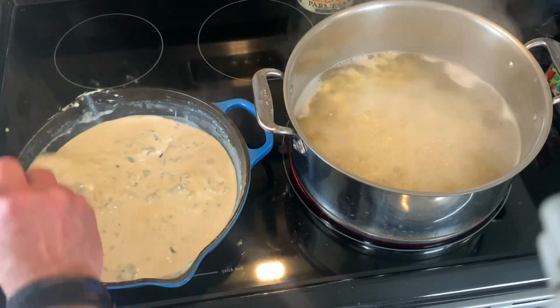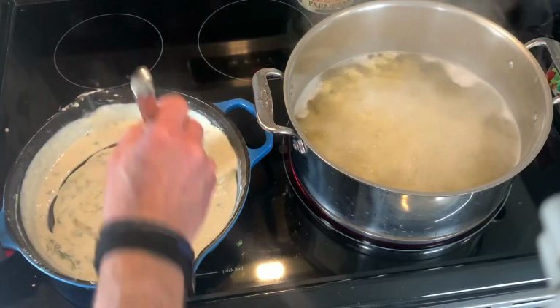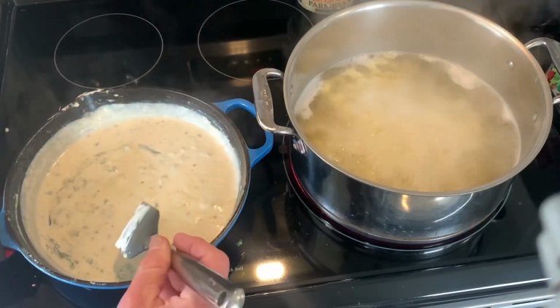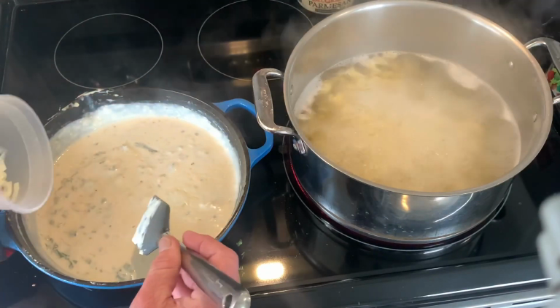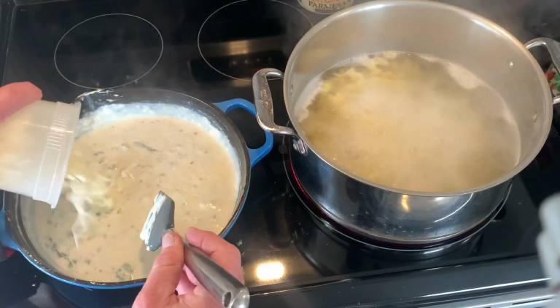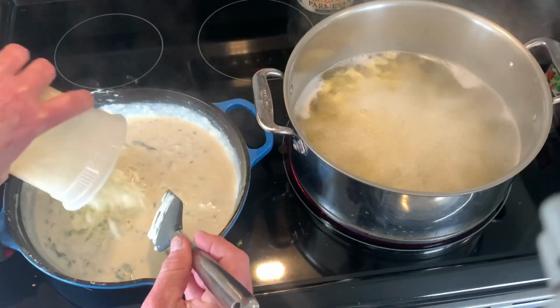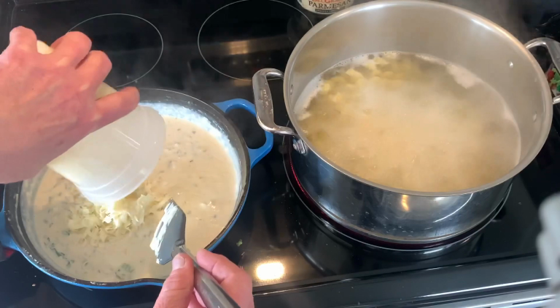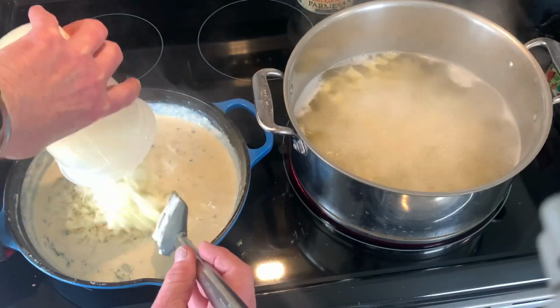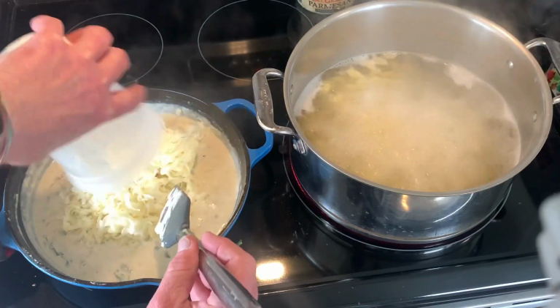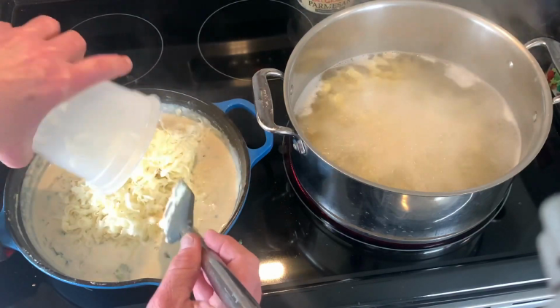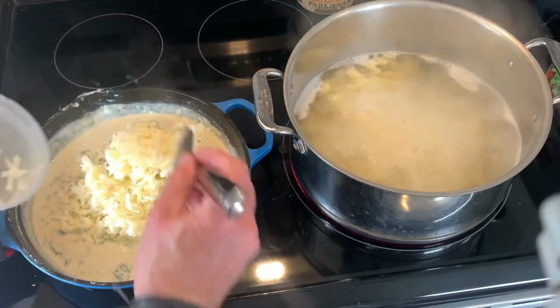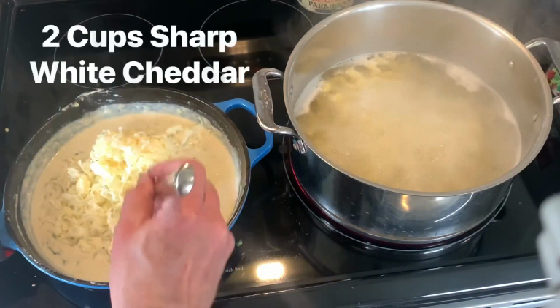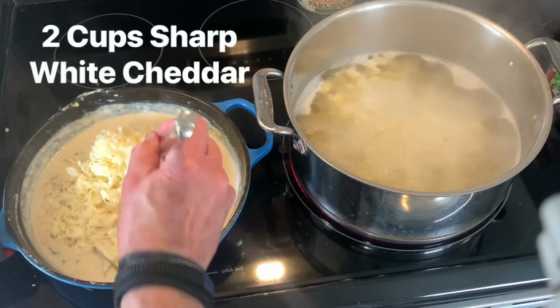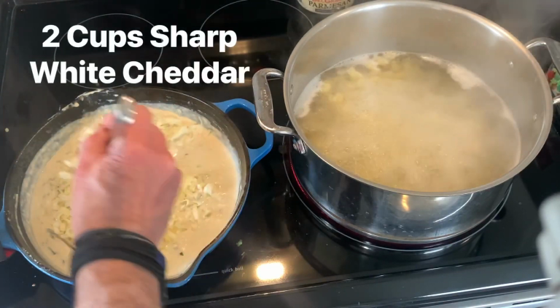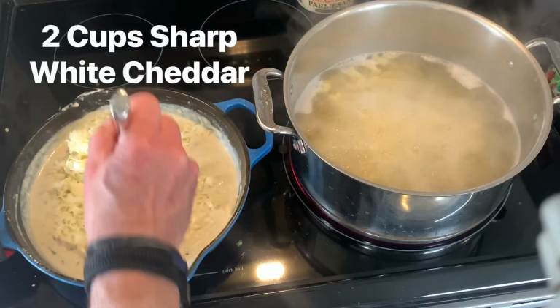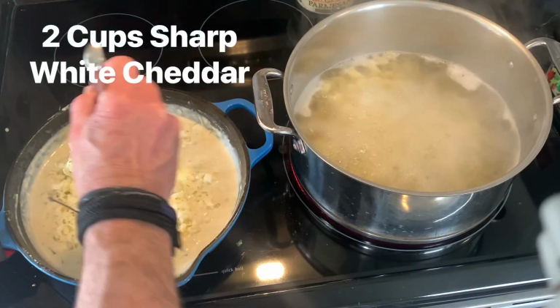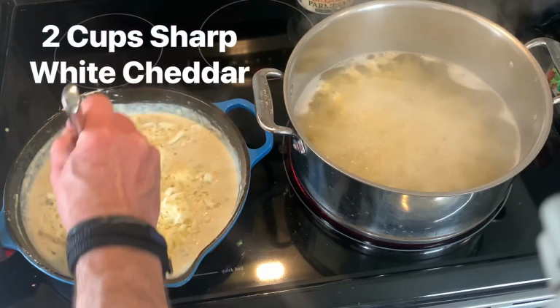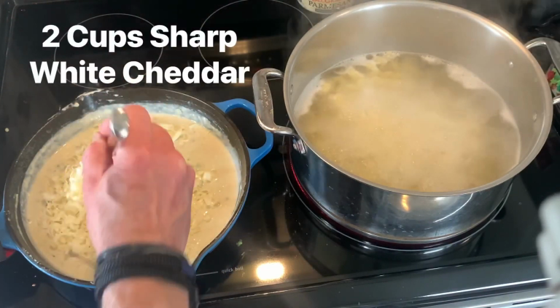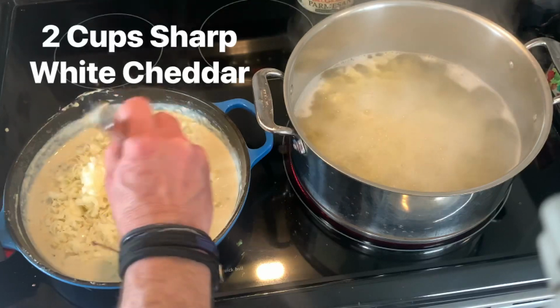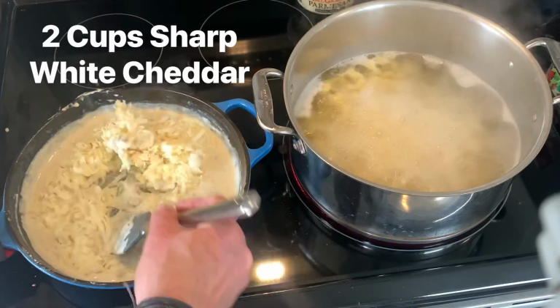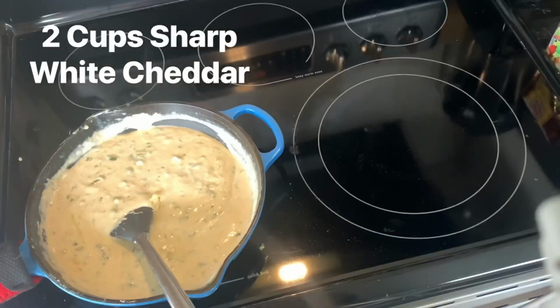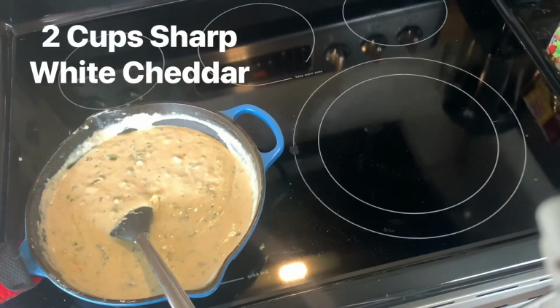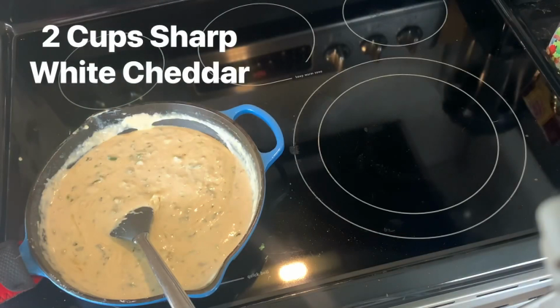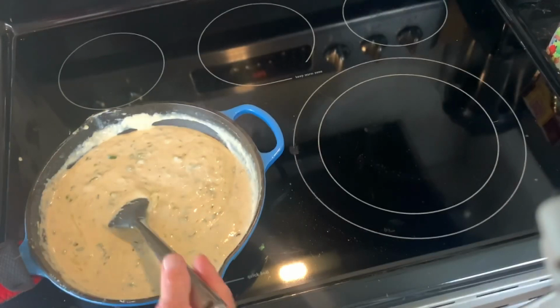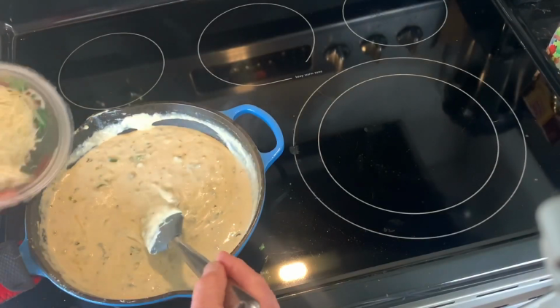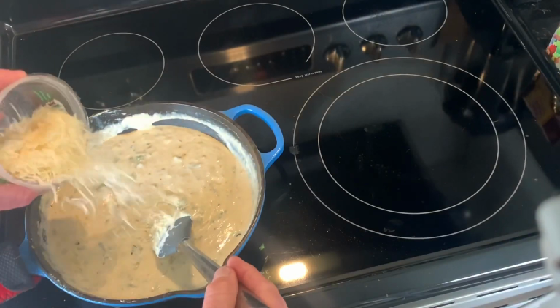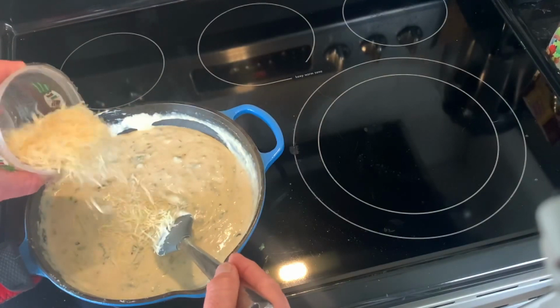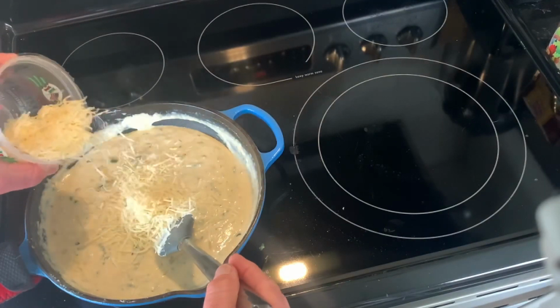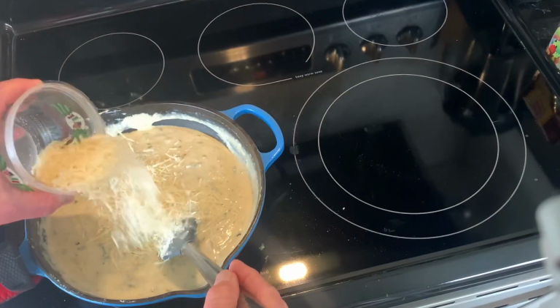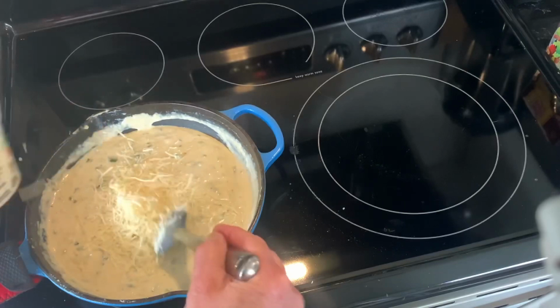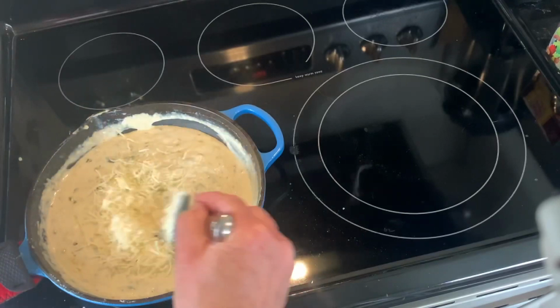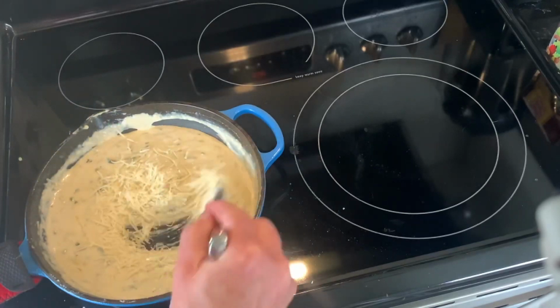Now we're going to add two cups of cheese. I prefer a white sharp cheddar. Stir that in and let it melt. Then we want to add about a quarter cup of Parmesan or Romano — whatever you like better.